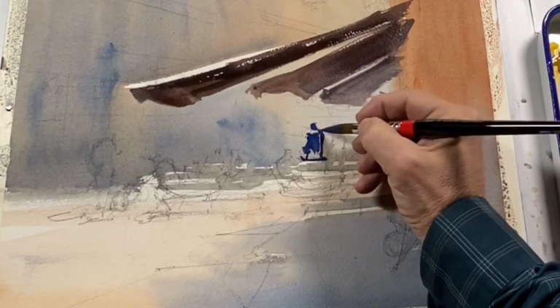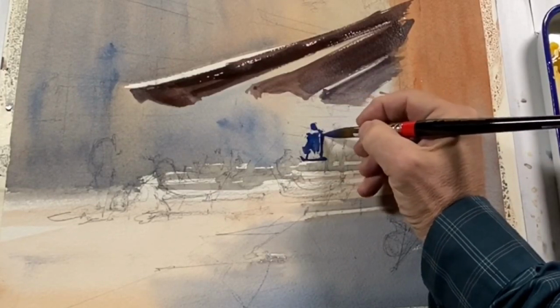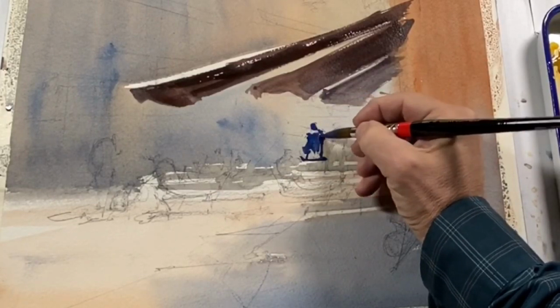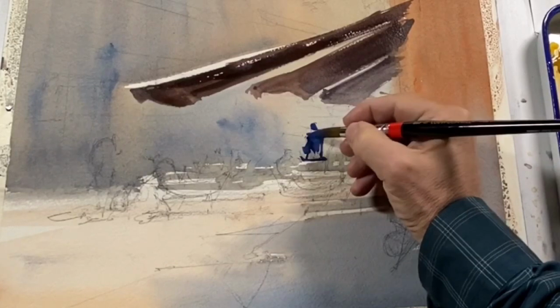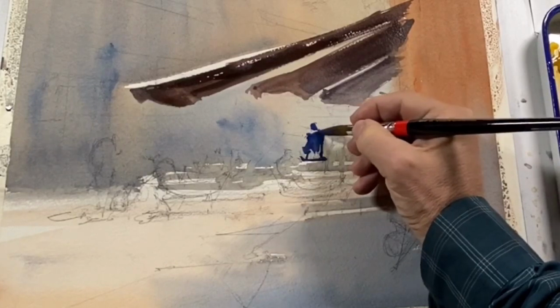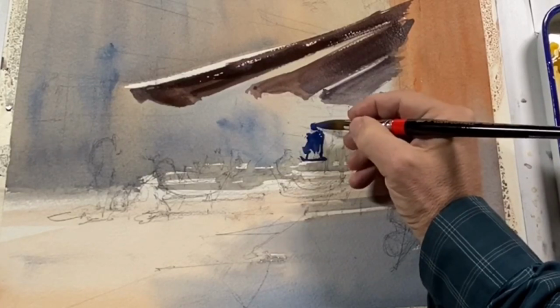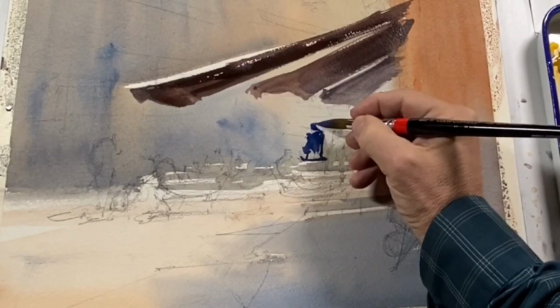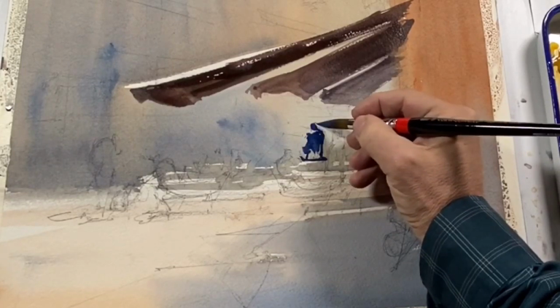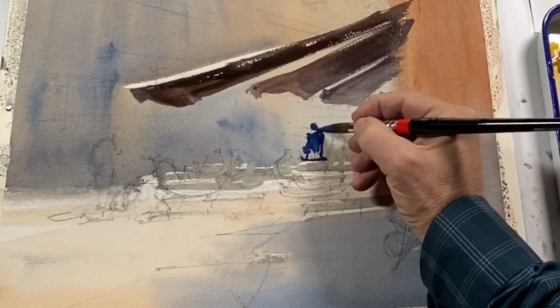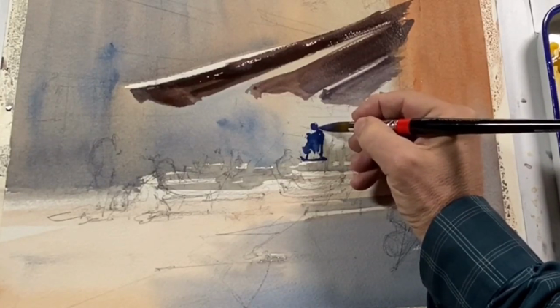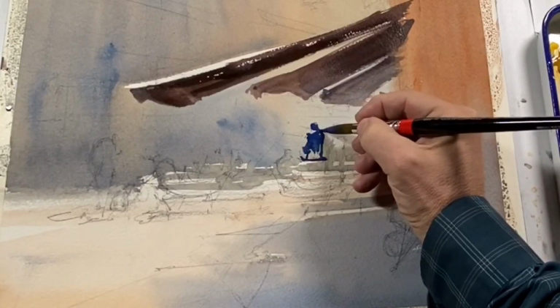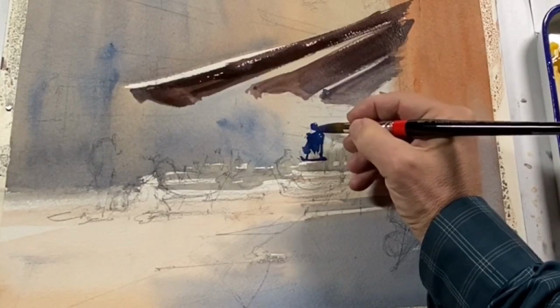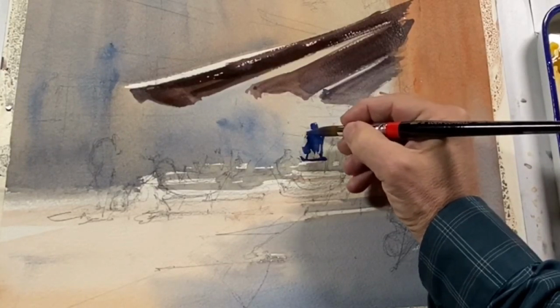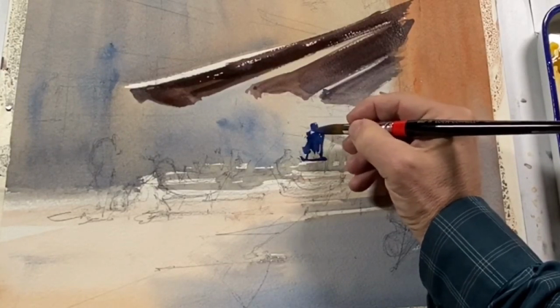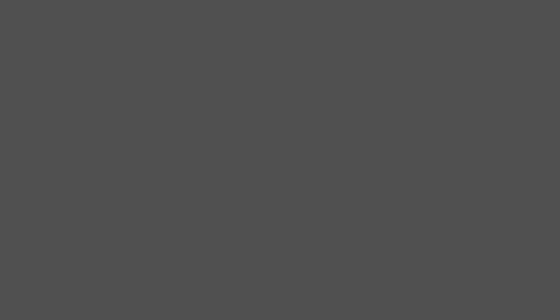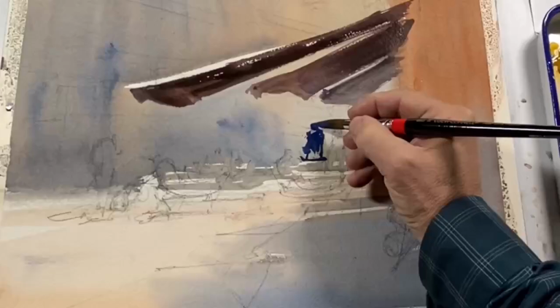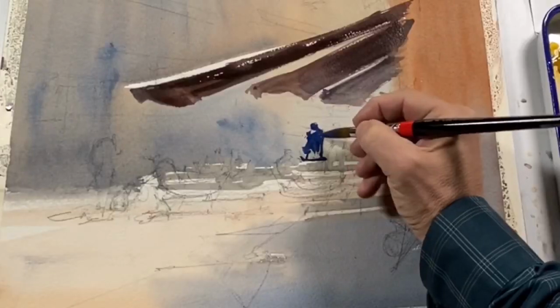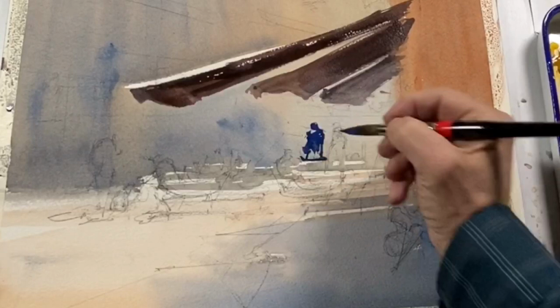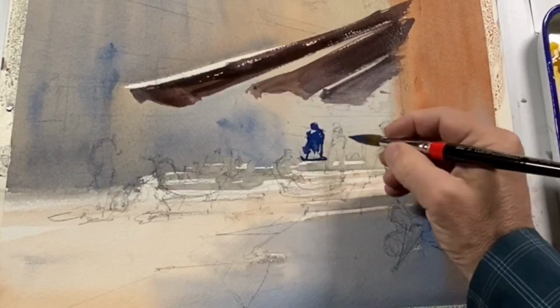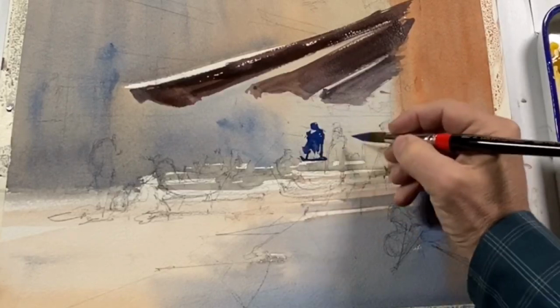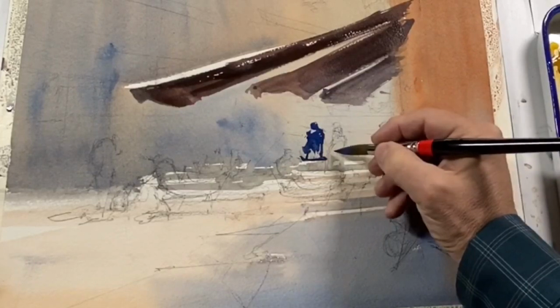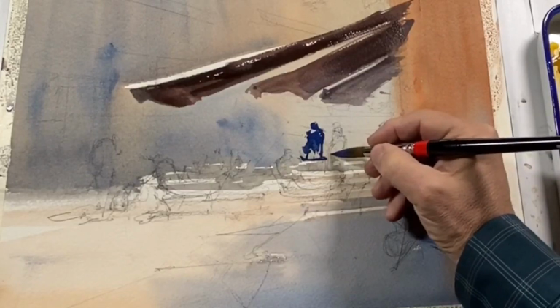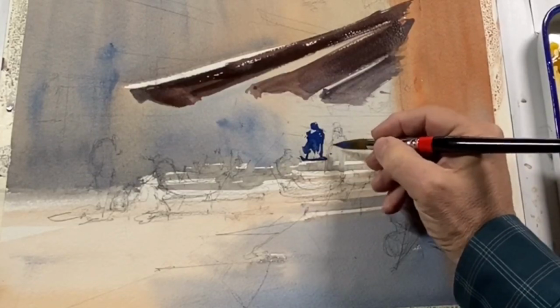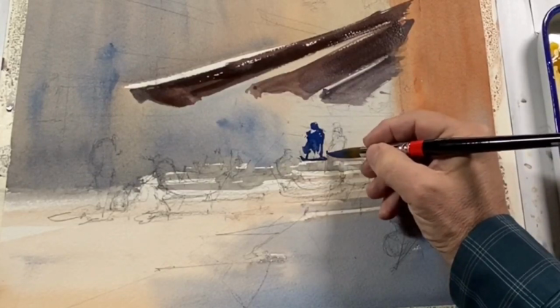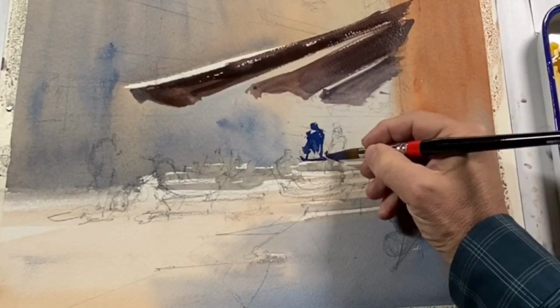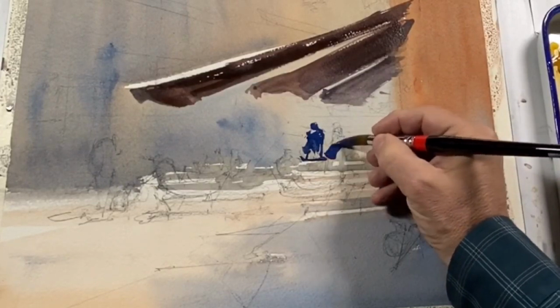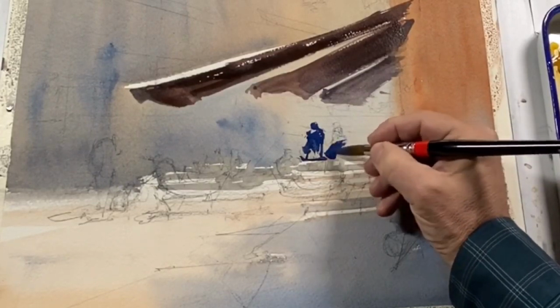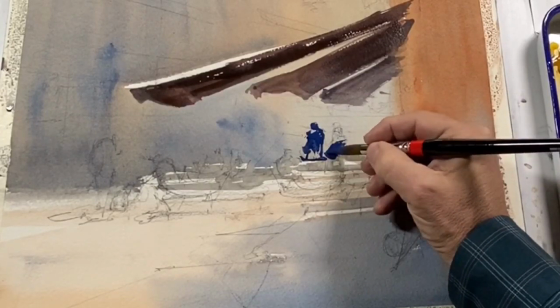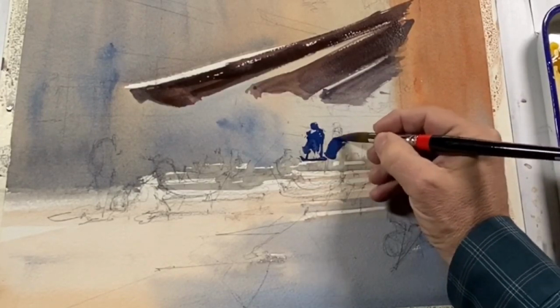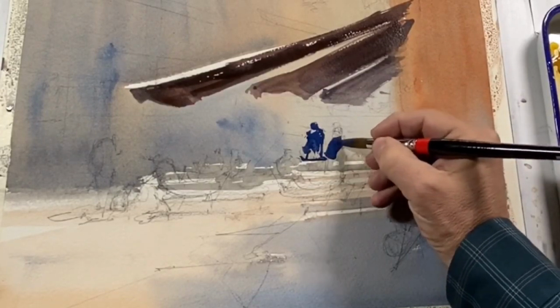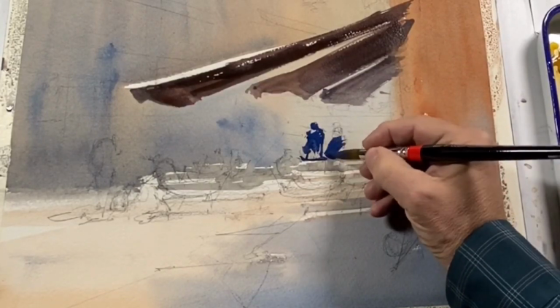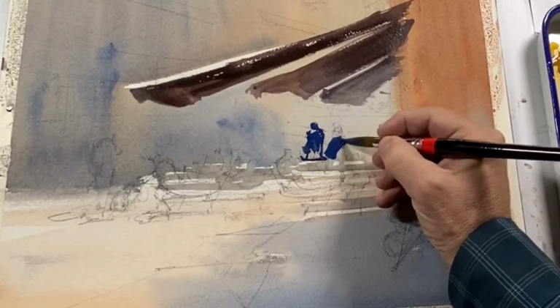But as they dry, the distant awning is going to pale even more, while that main awning is going to stay strong and bold. This helps to create depth in the painting.